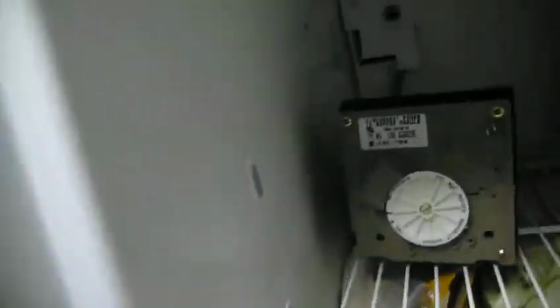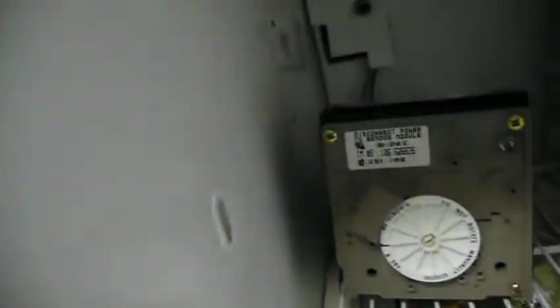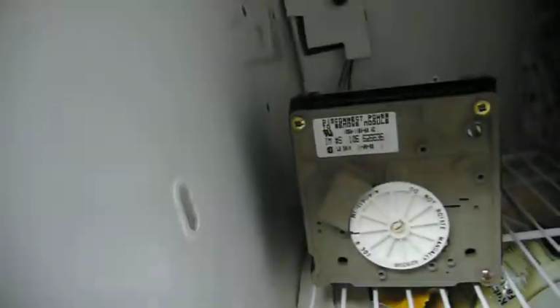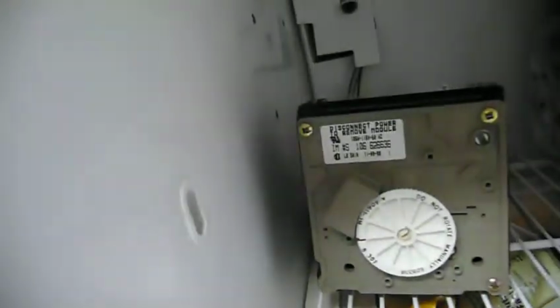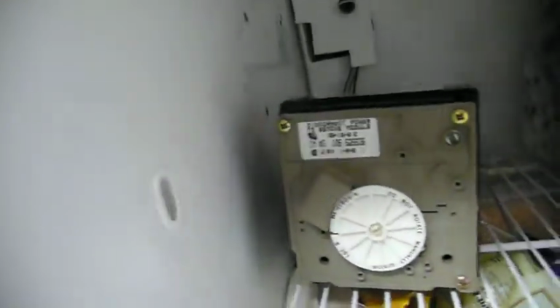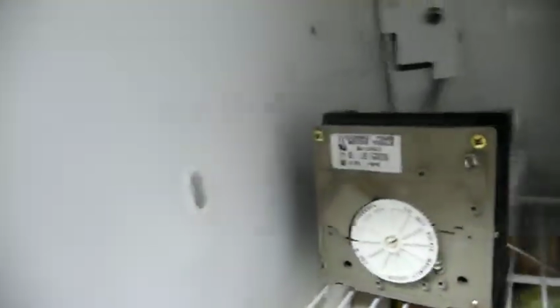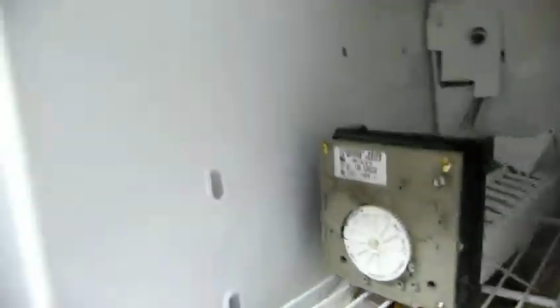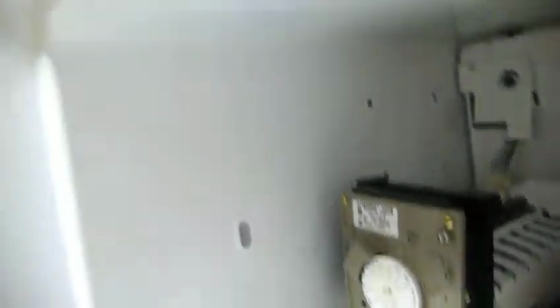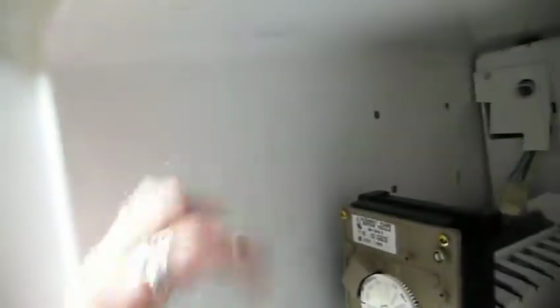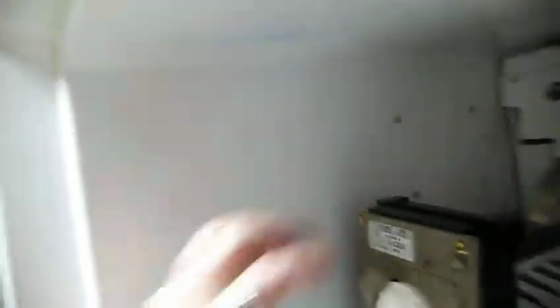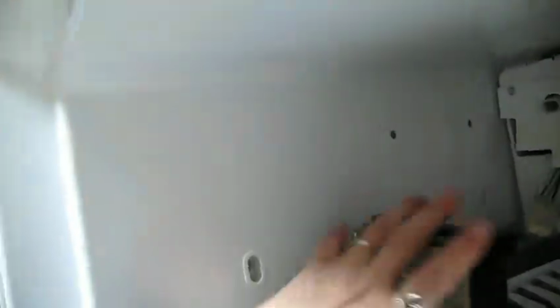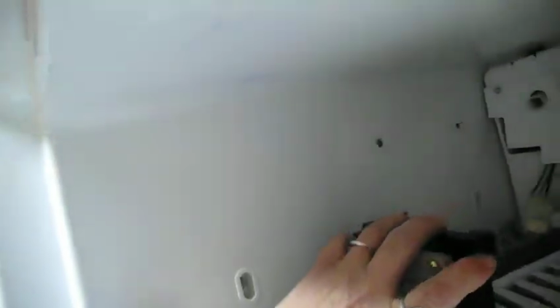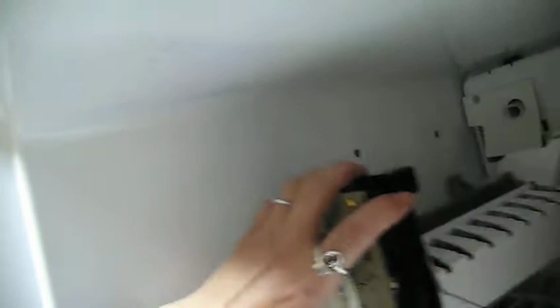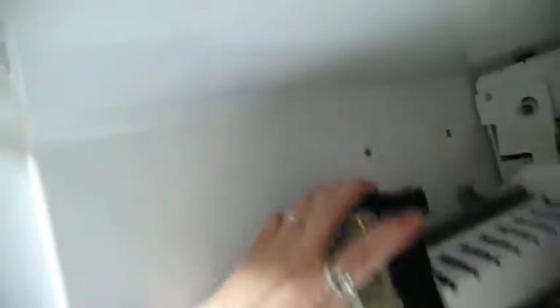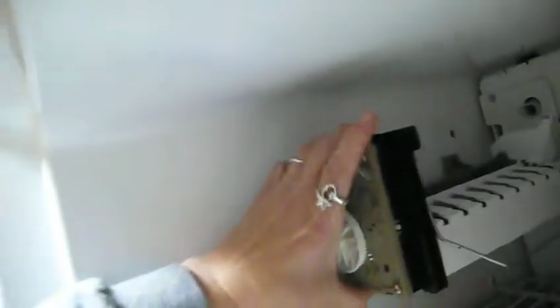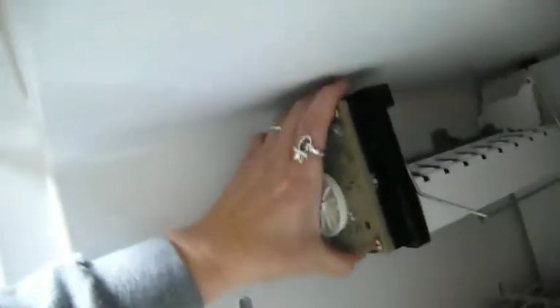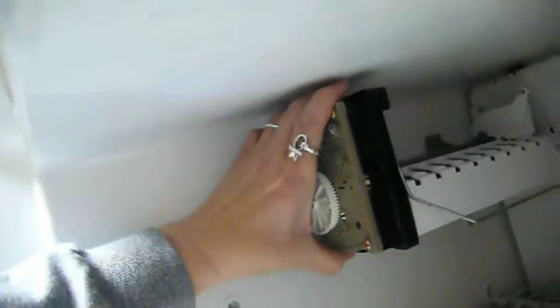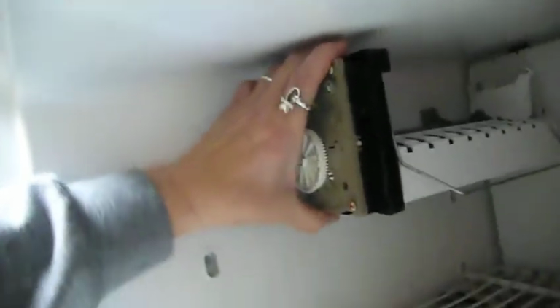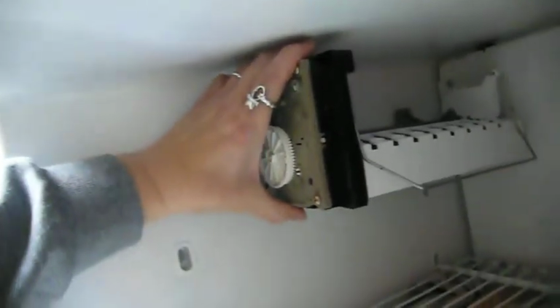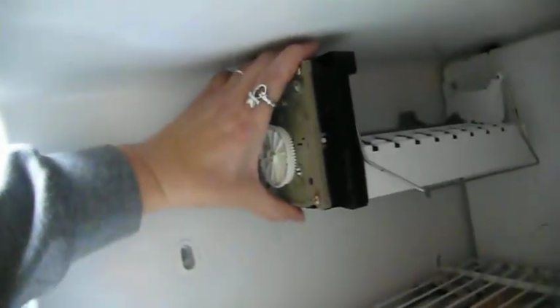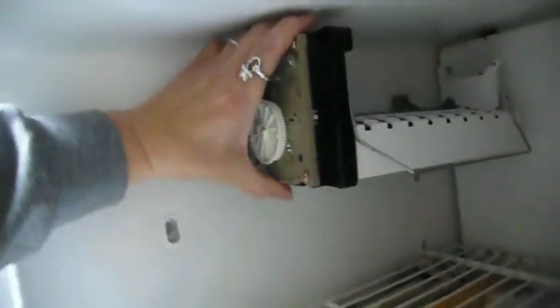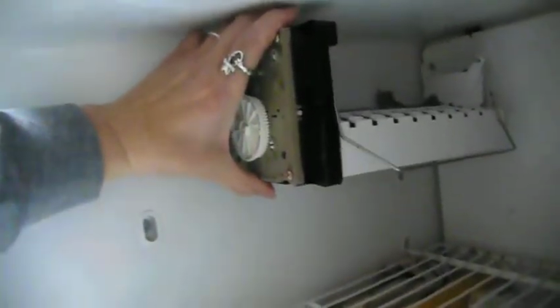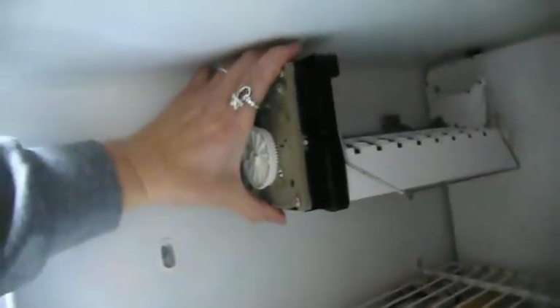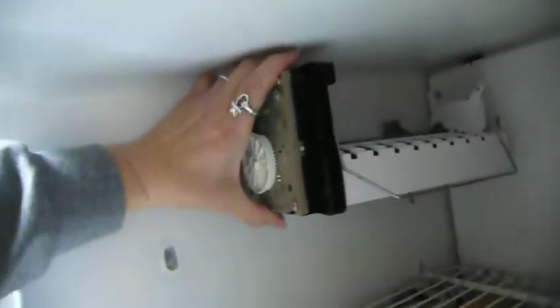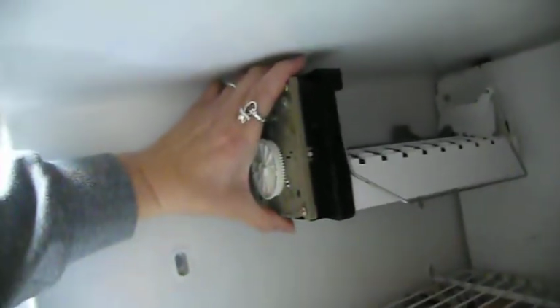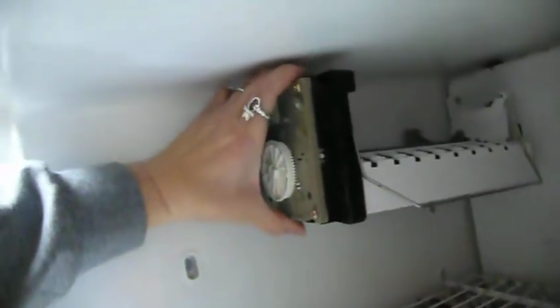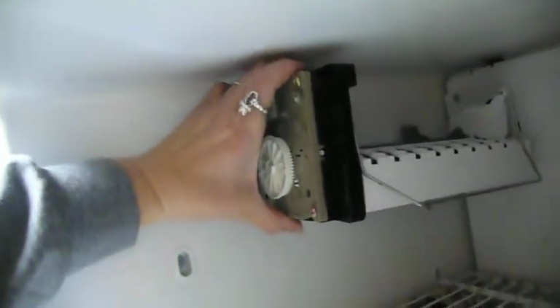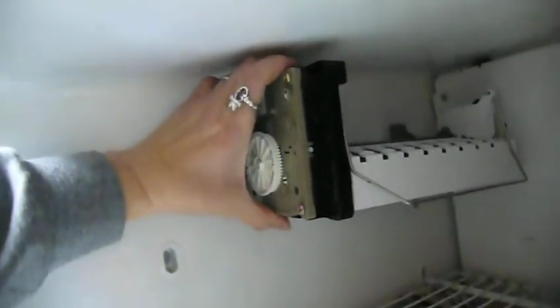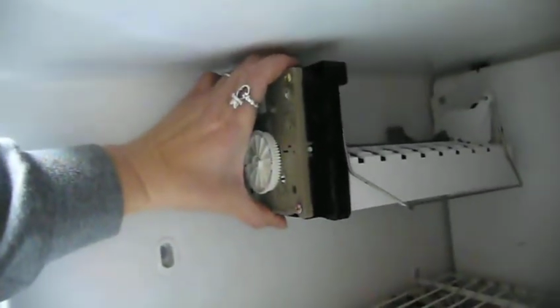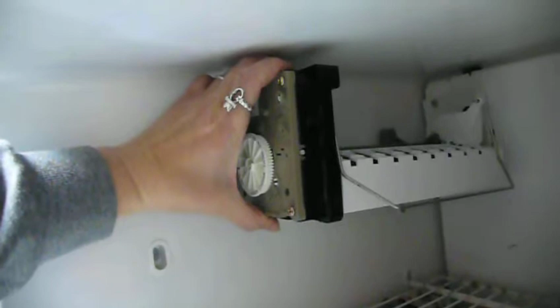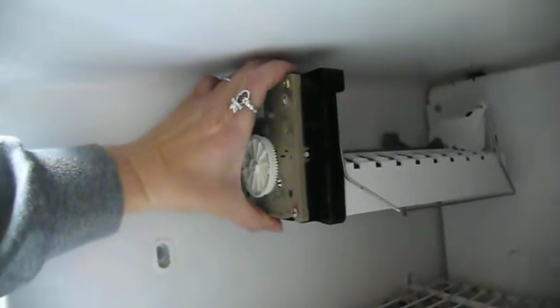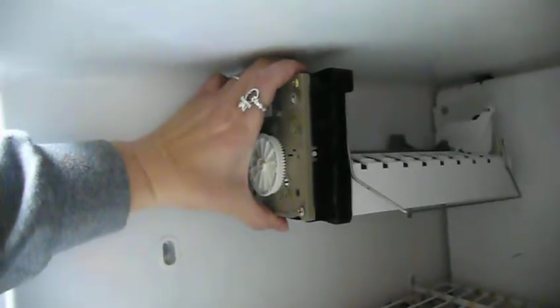Now I just have to take the screws and screw it back on right like that, and it's good. Very easy.